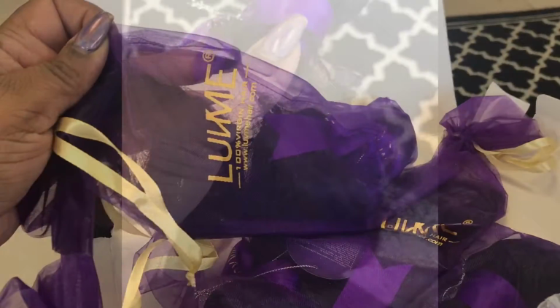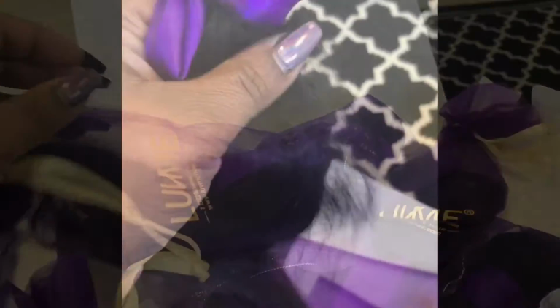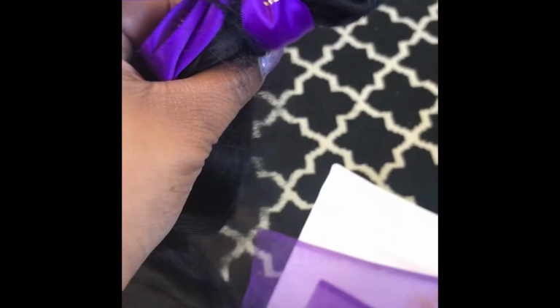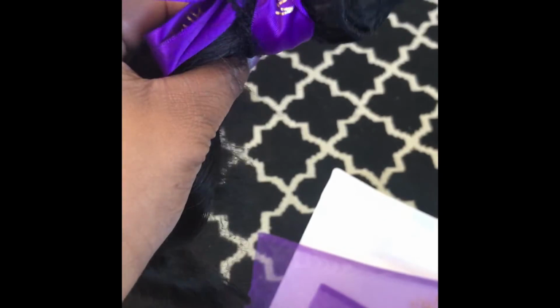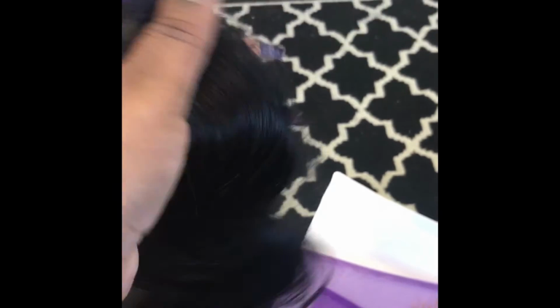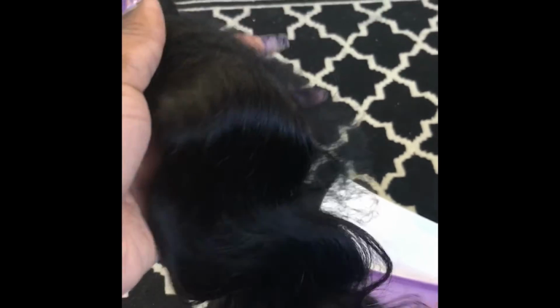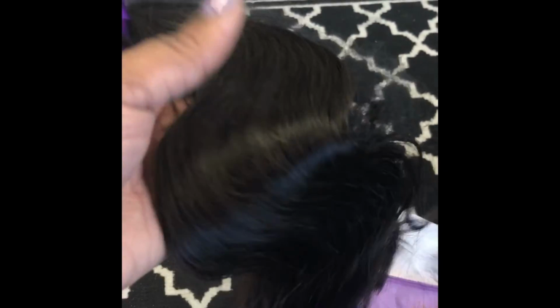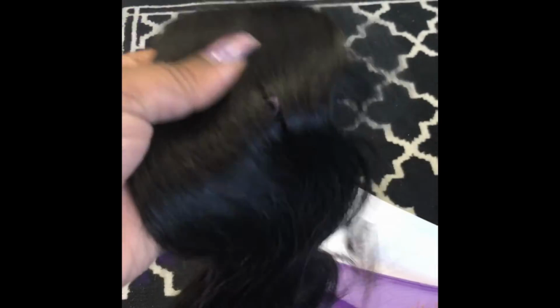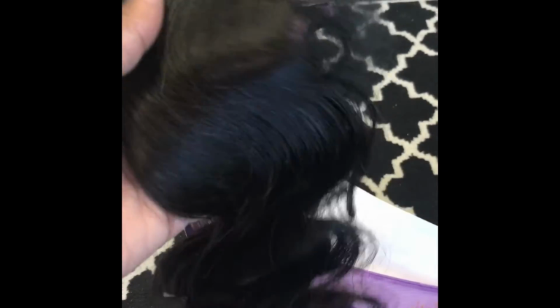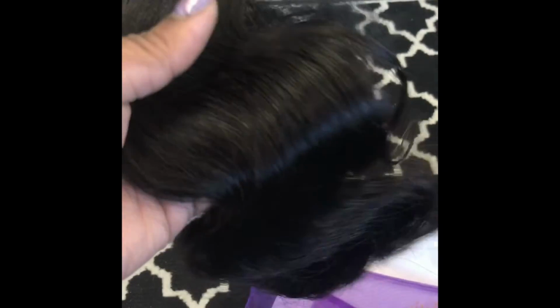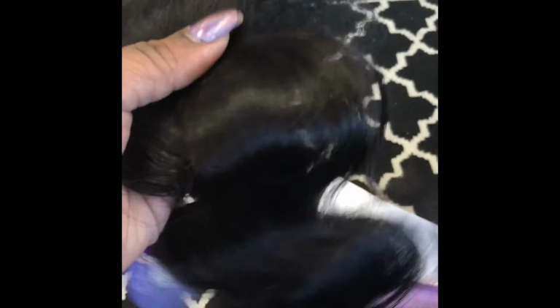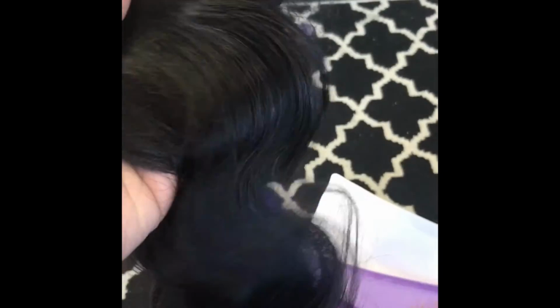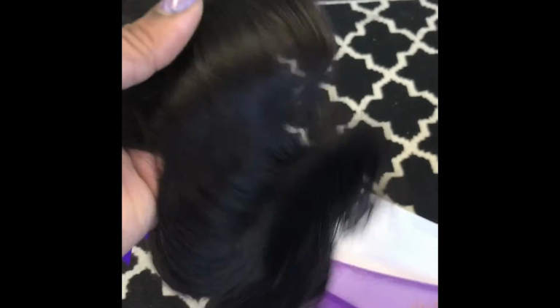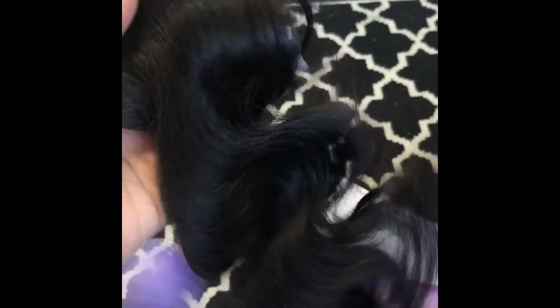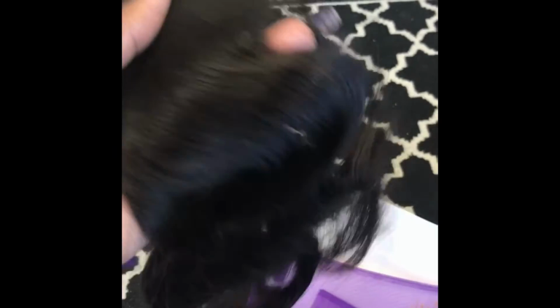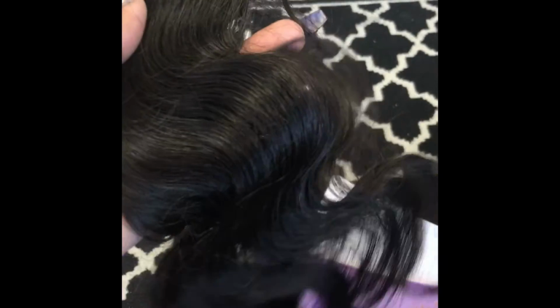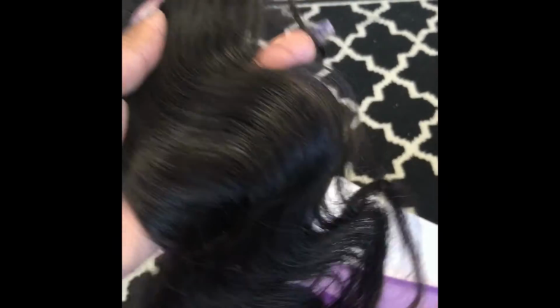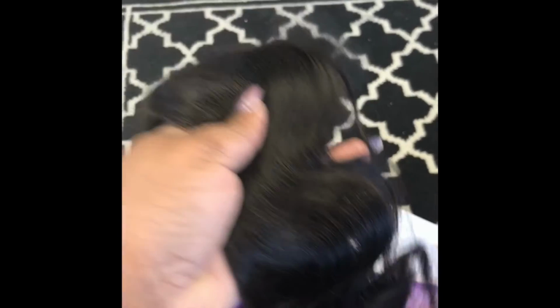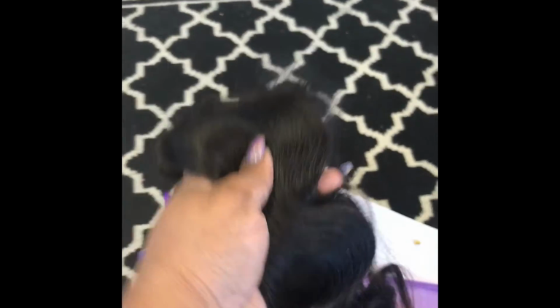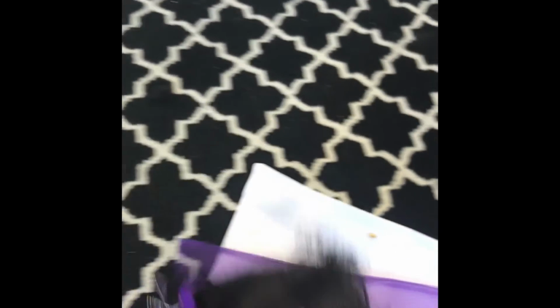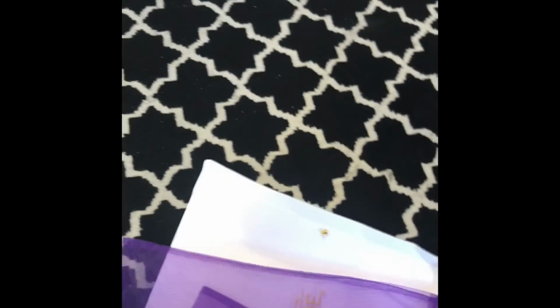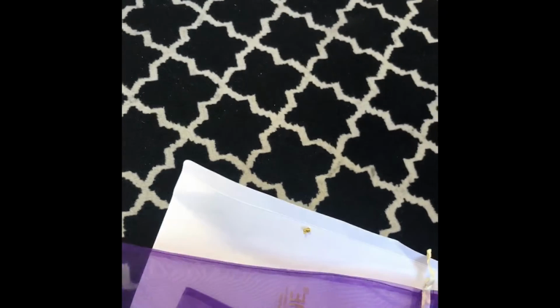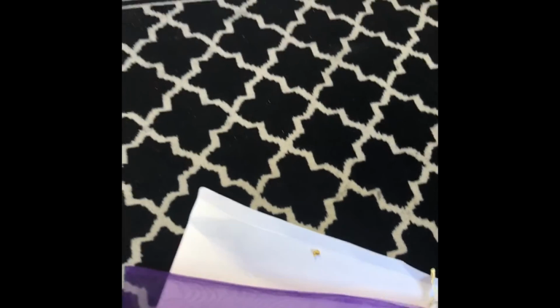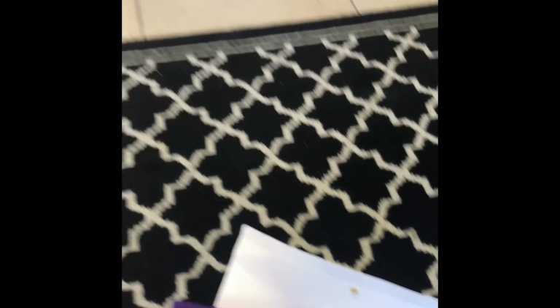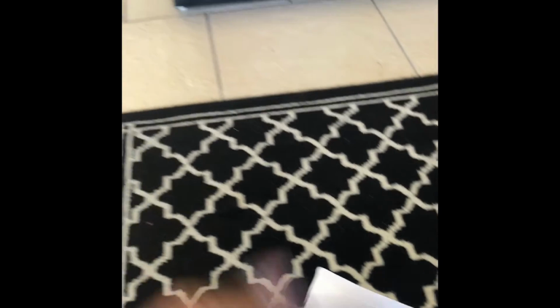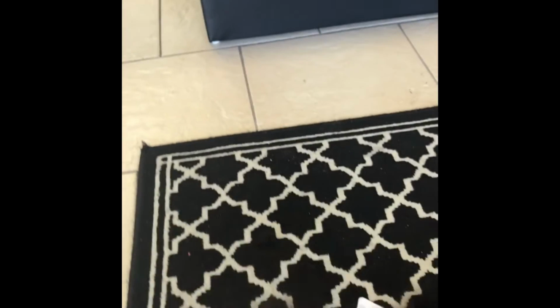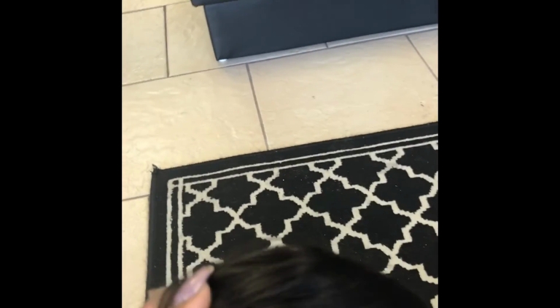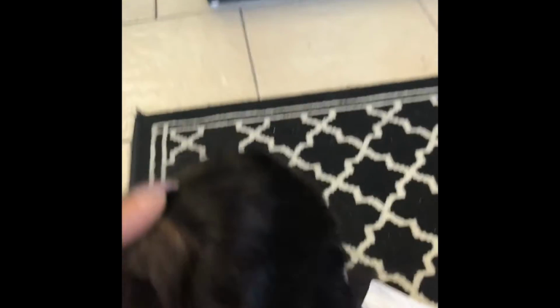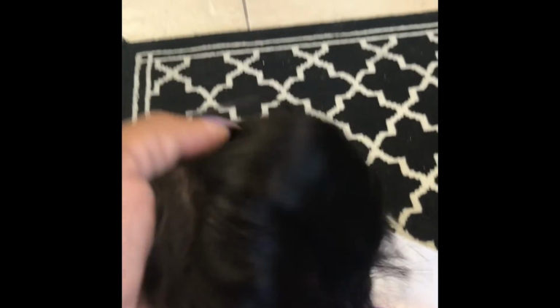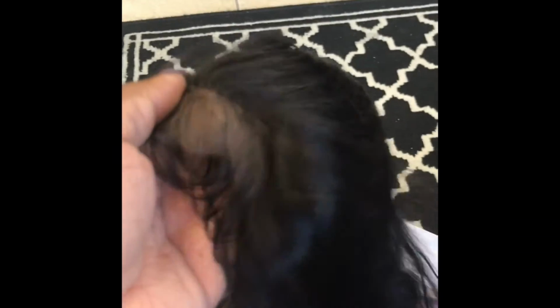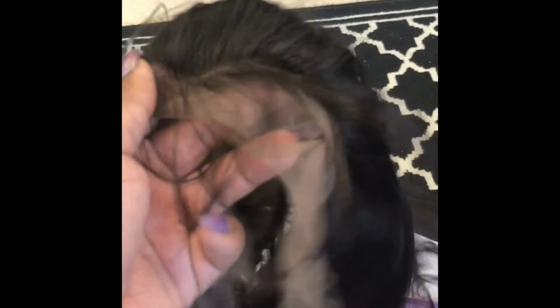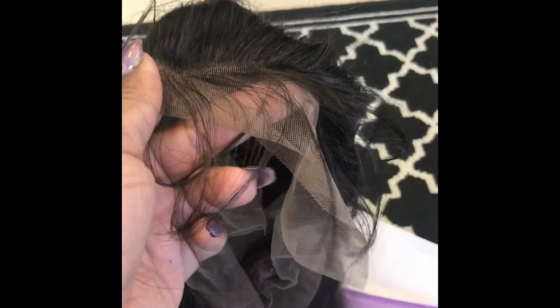I thought the hair was going to be short, but it's really not. I did end up flat ironing it later, but I made a unit — I didn't do a sew in. I used all of the hair except for a really, really small piece.